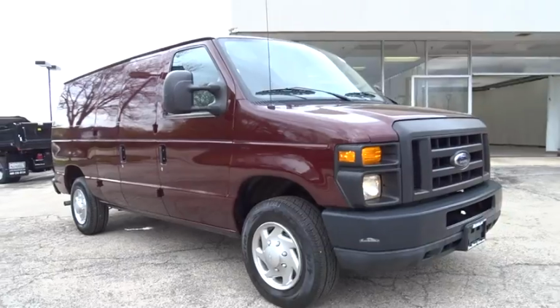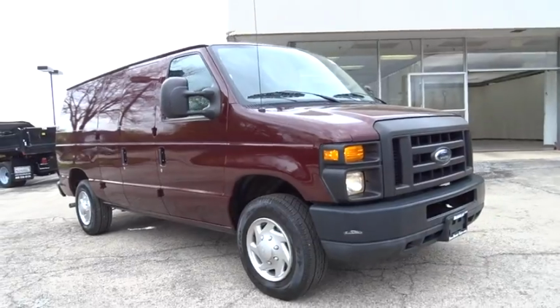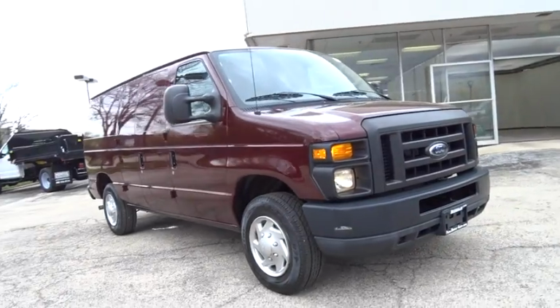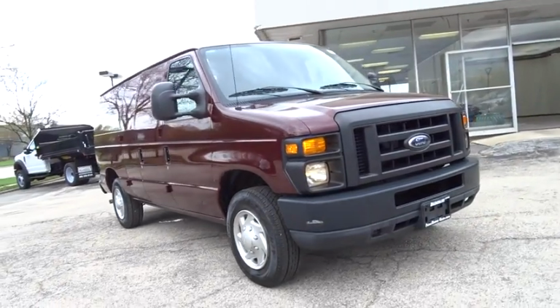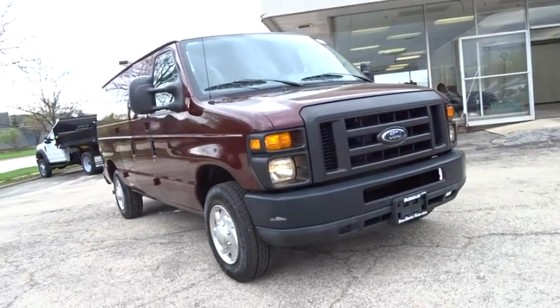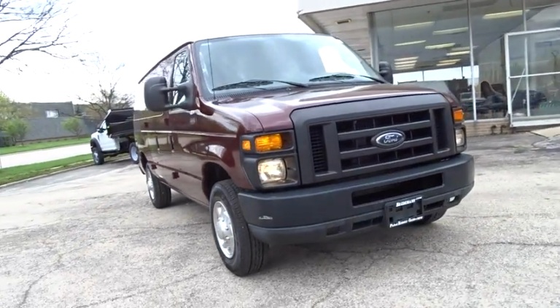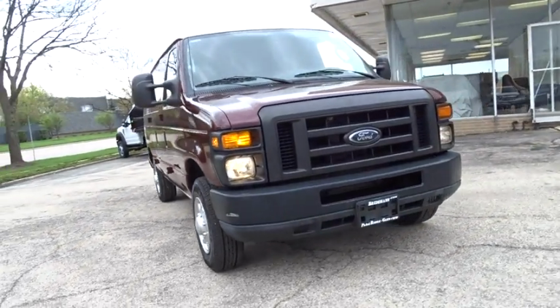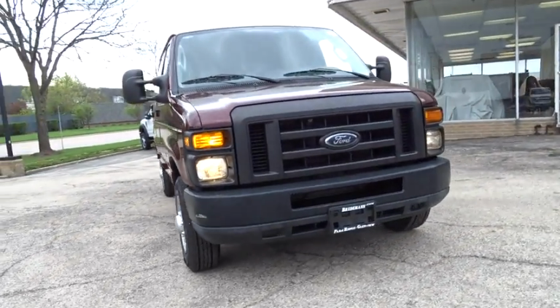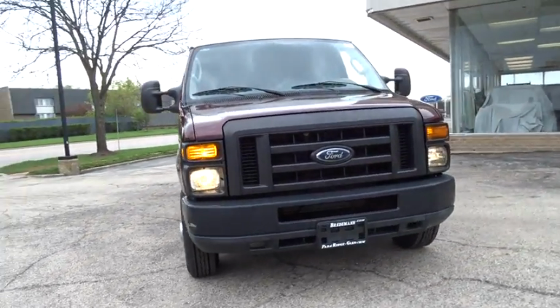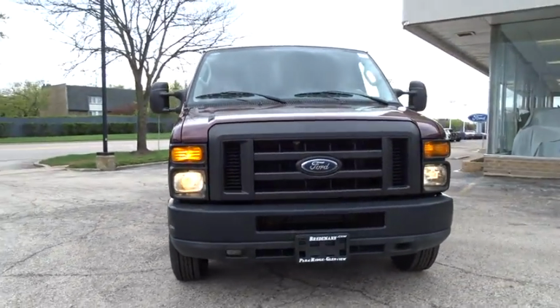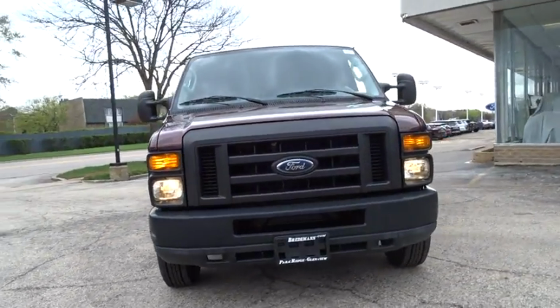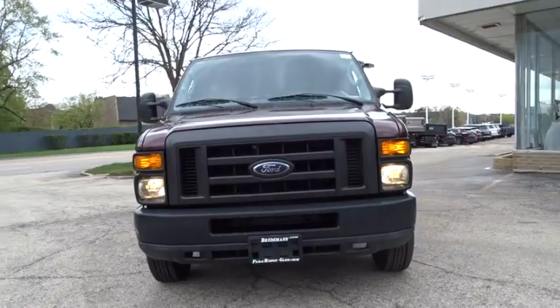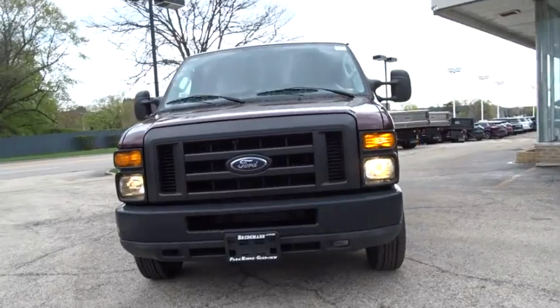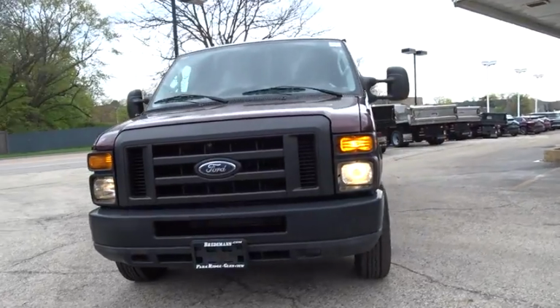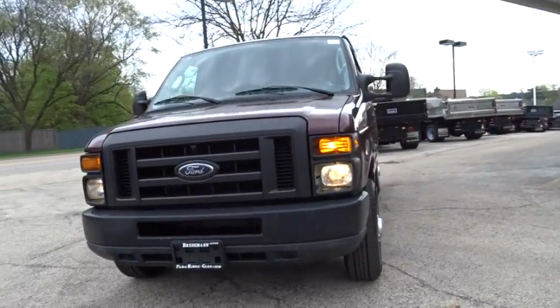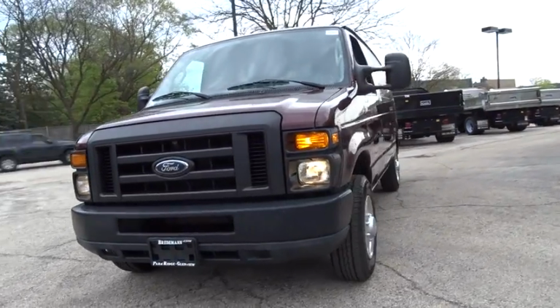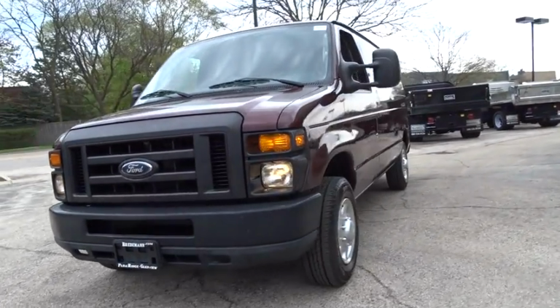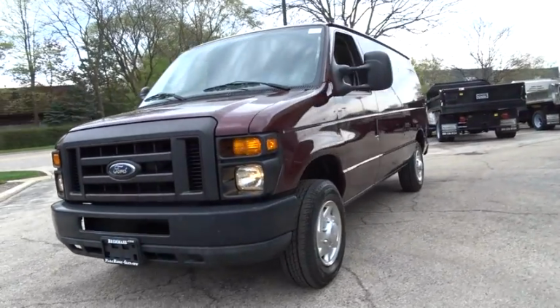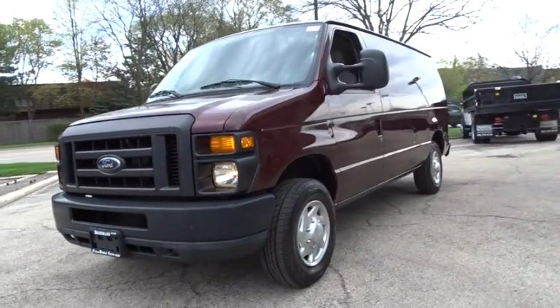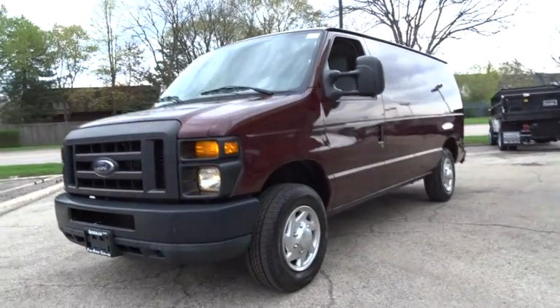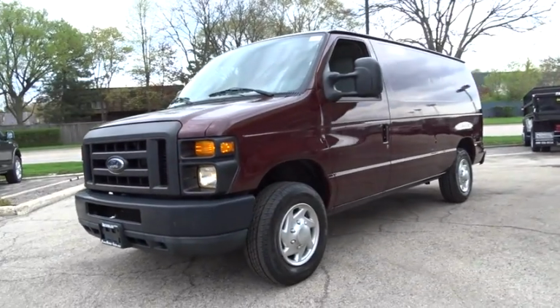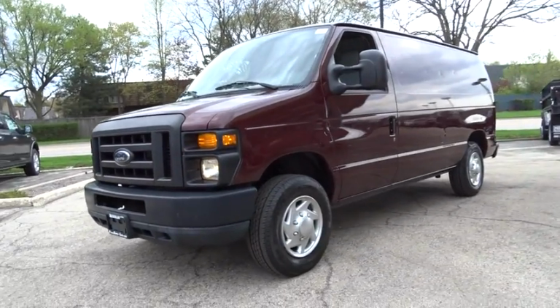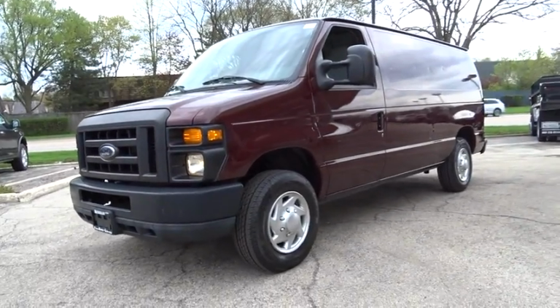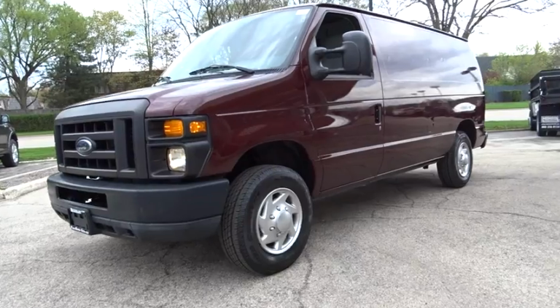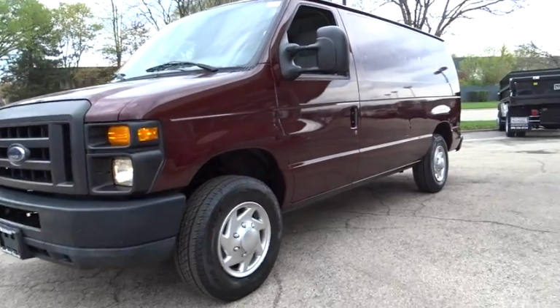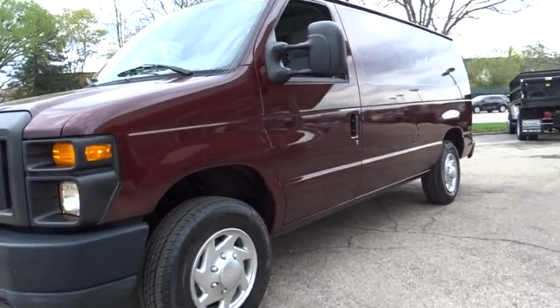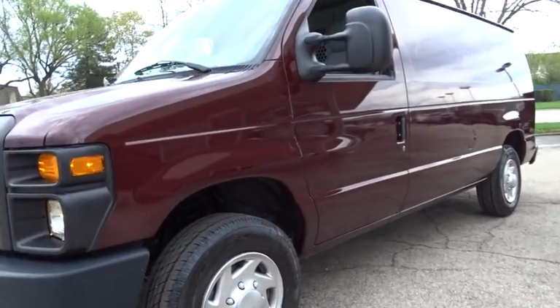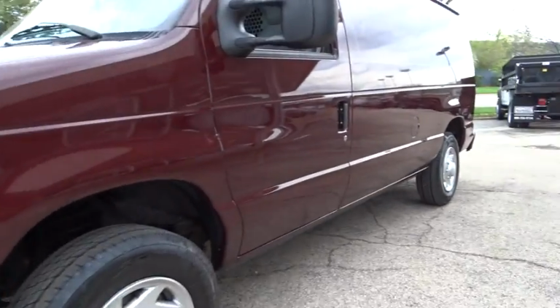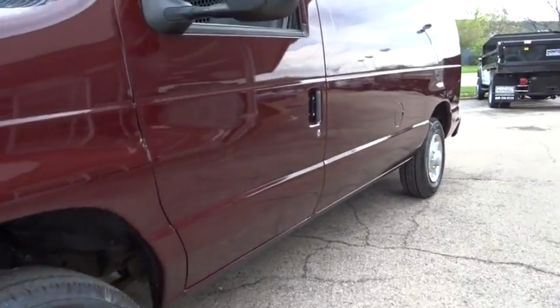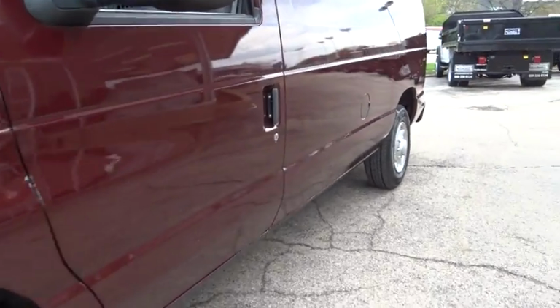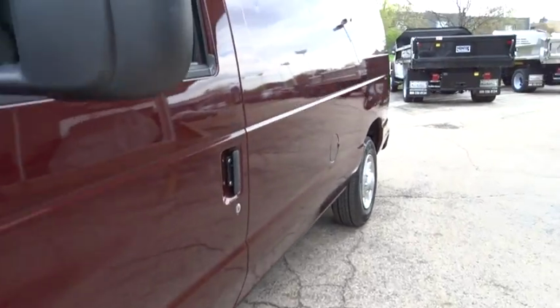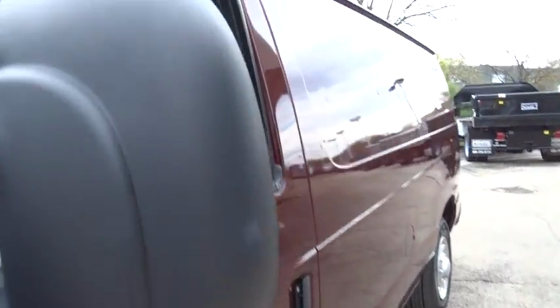The 2010 Ford Econoline. The Ford Econoline is a great work vehicle with plenty of room for any type of tool on the planet. You won't go wrong with the Econoline. This vehicle has less than 35,000 miles.